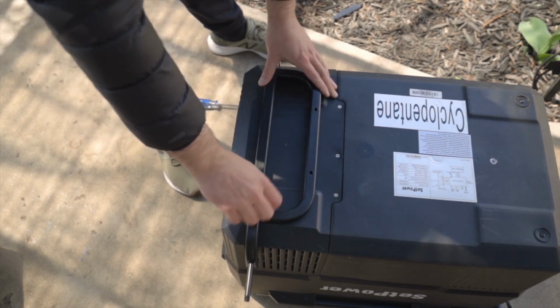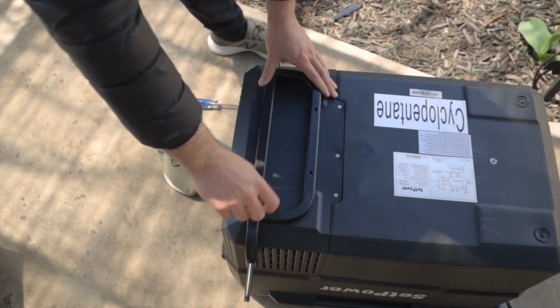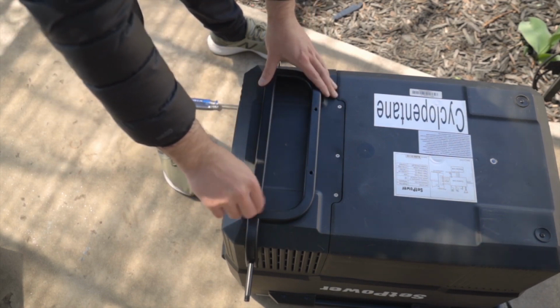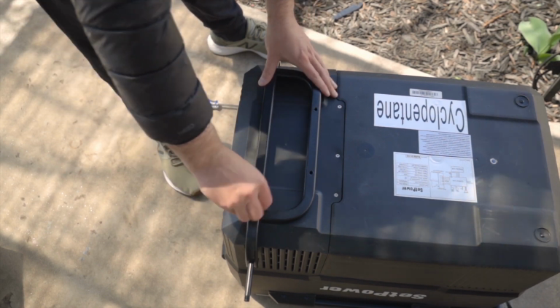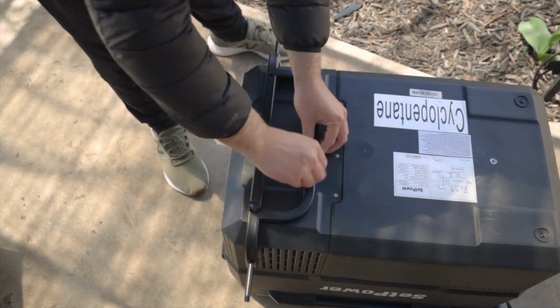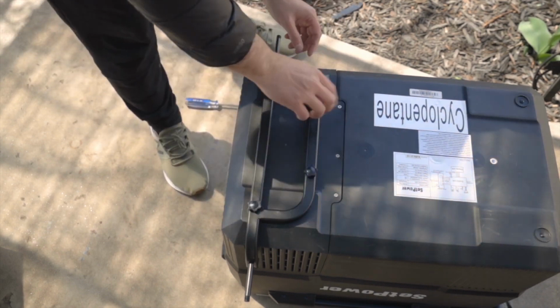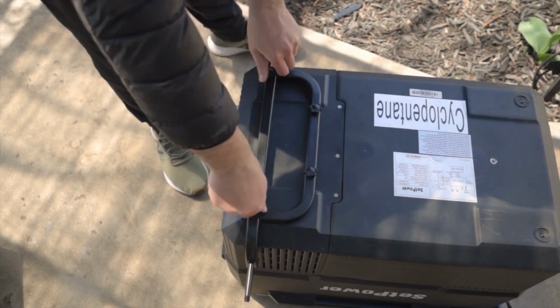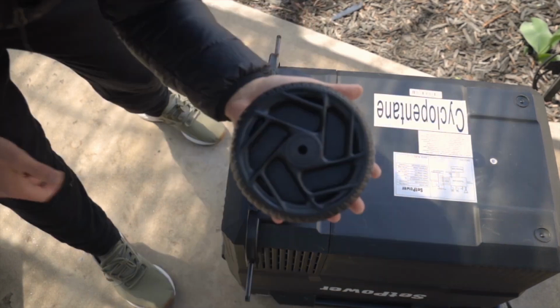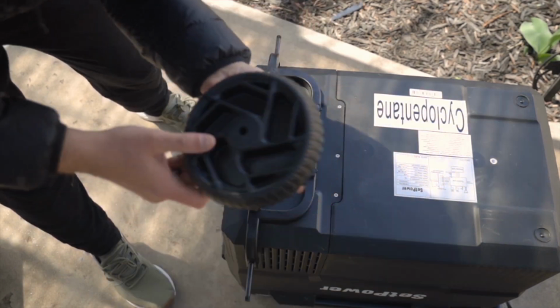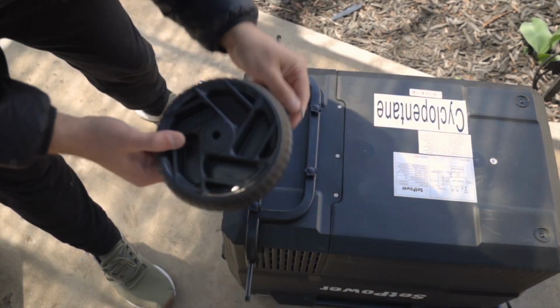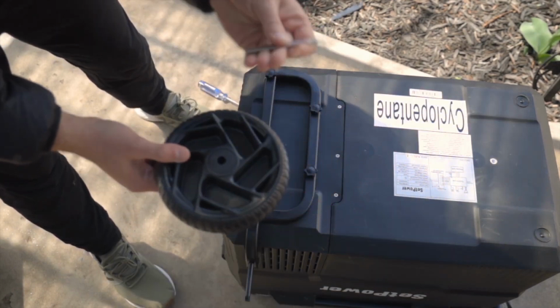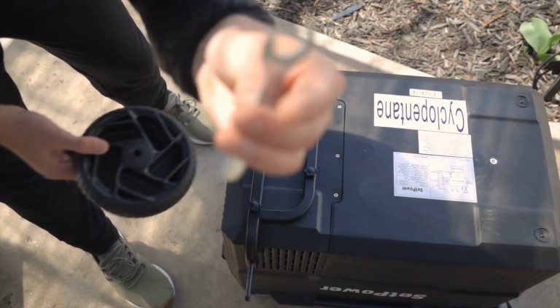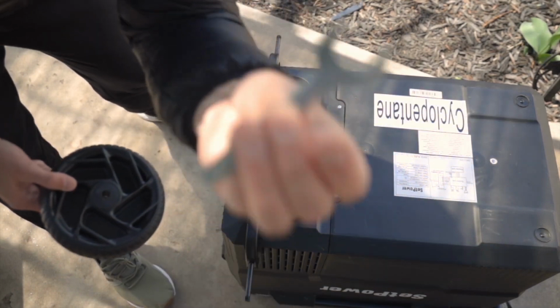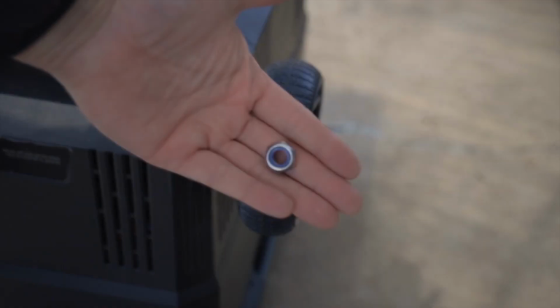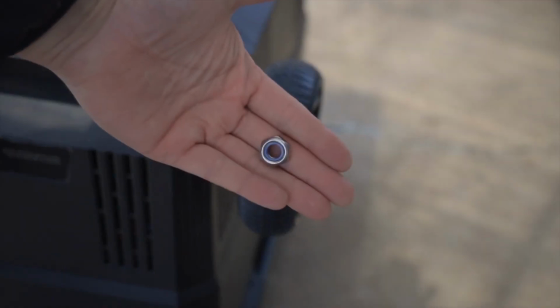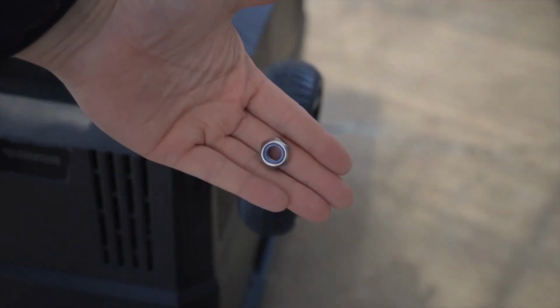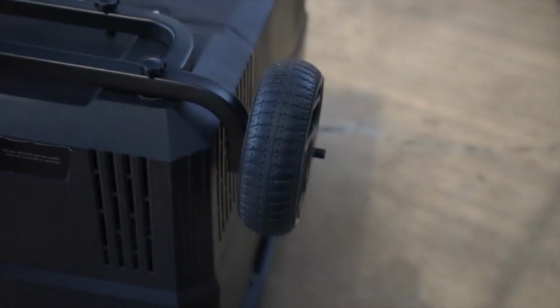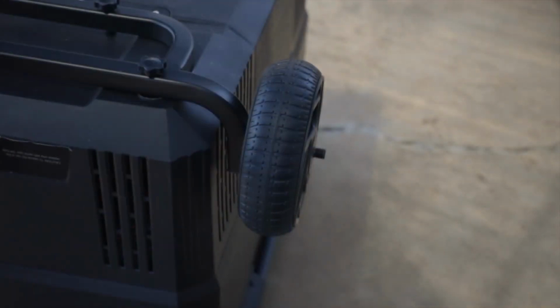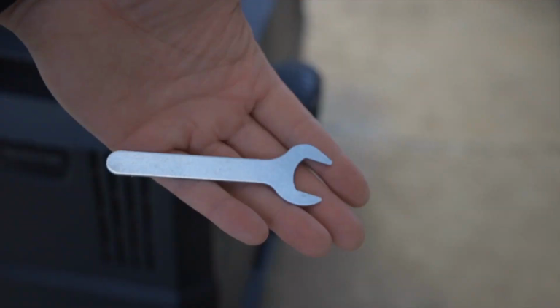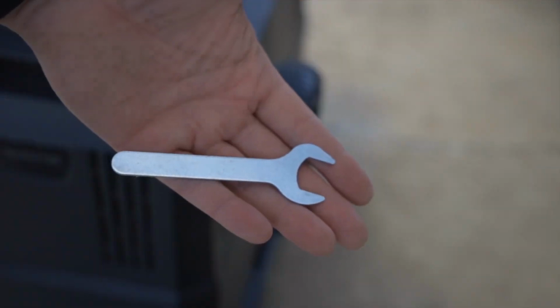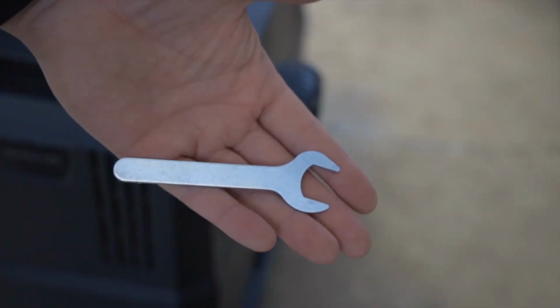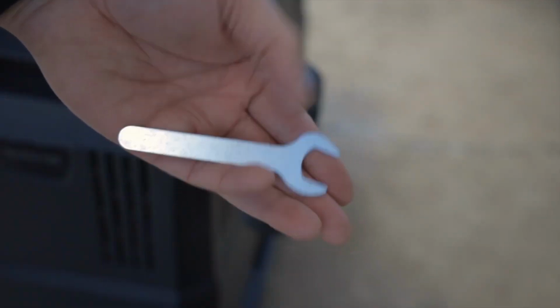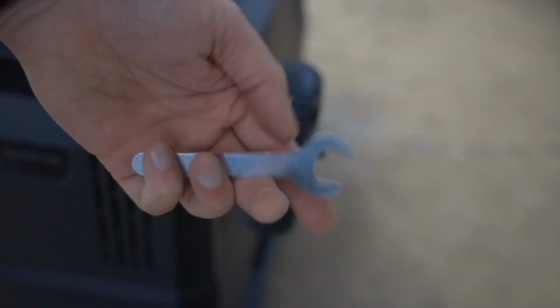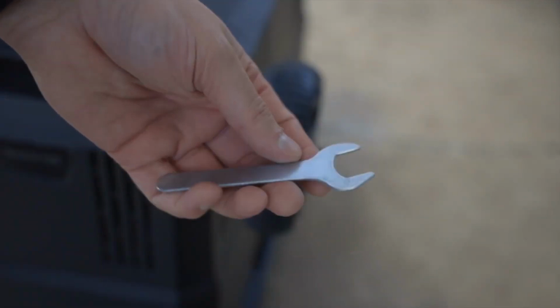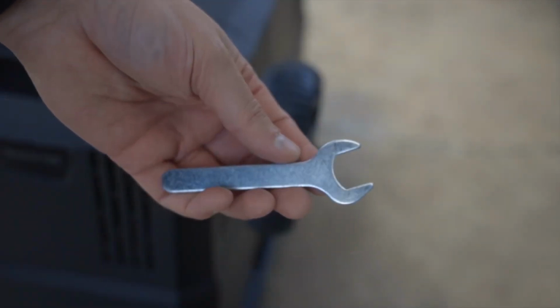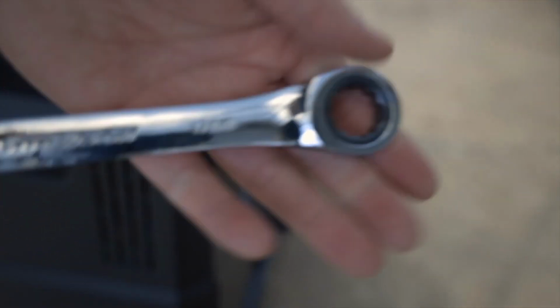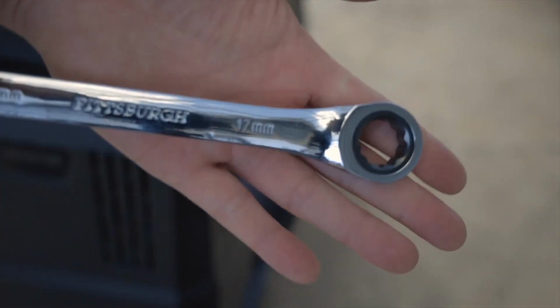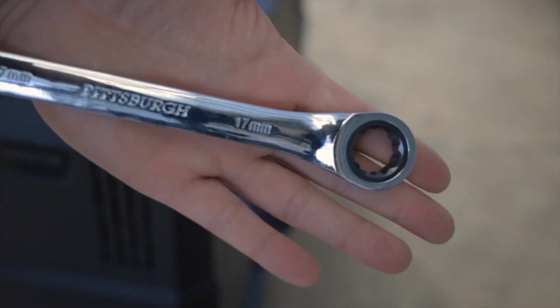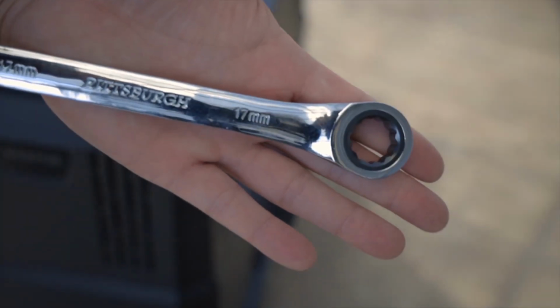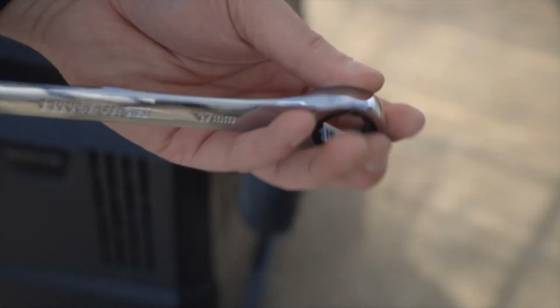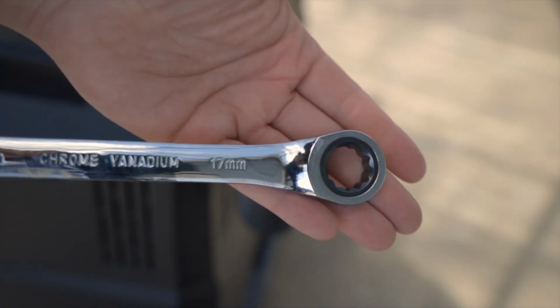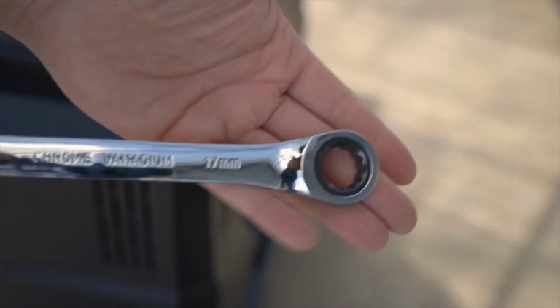Next, you're going to put these nuts on. It comes with this right here, but you can just use a 17. I actually prefer this, so I went with my 17.